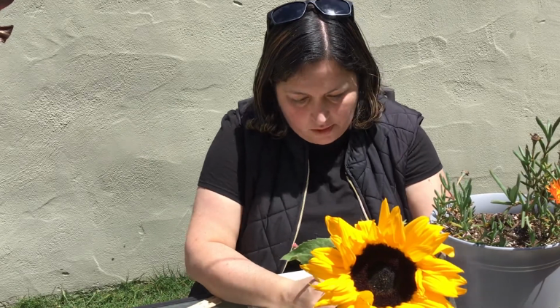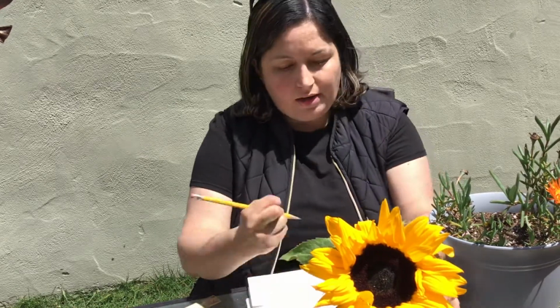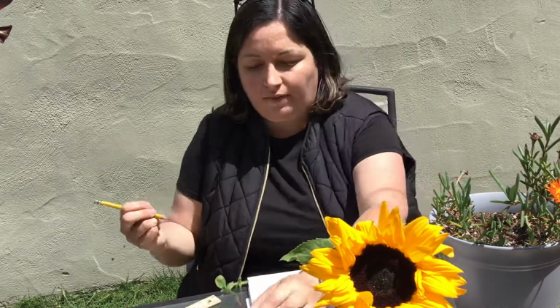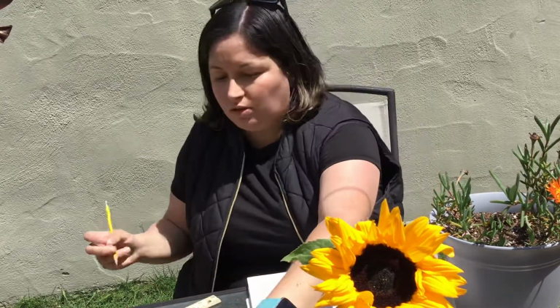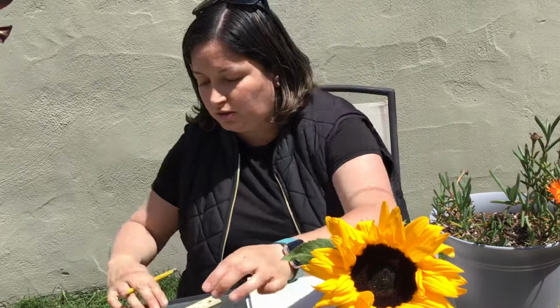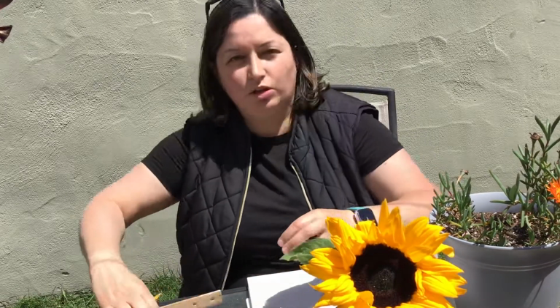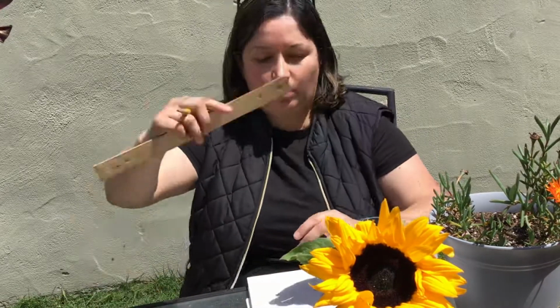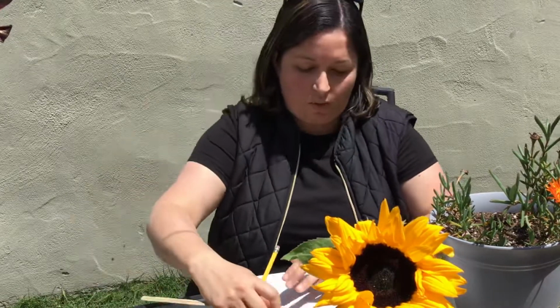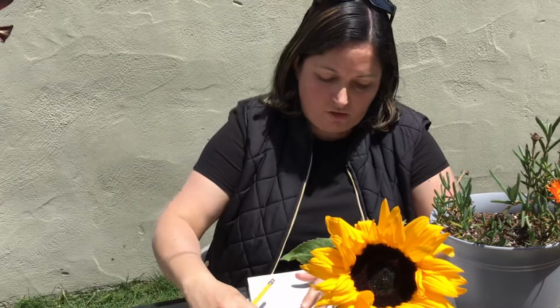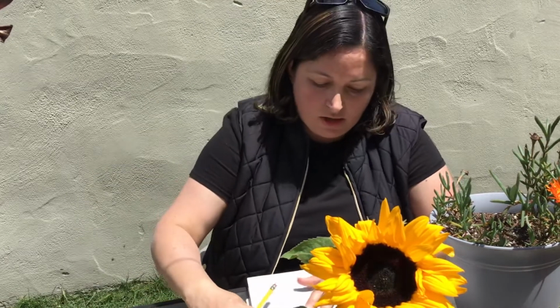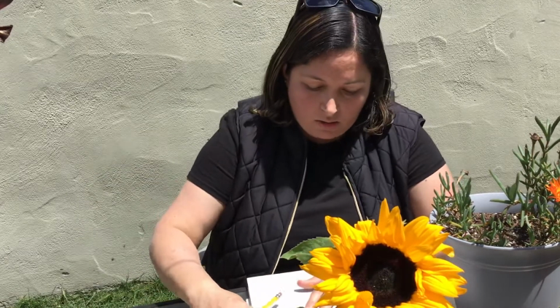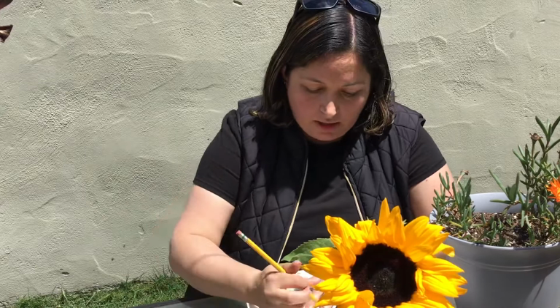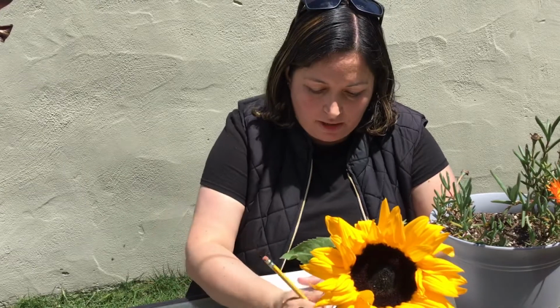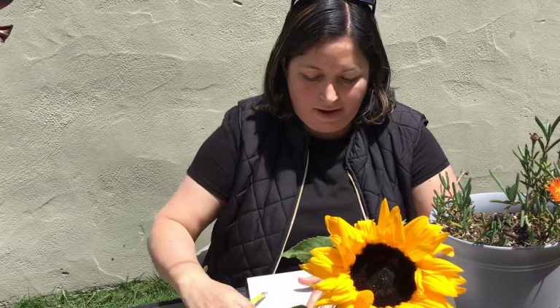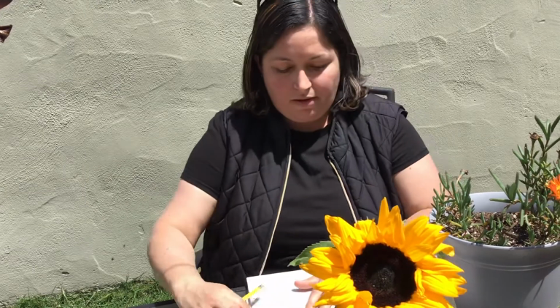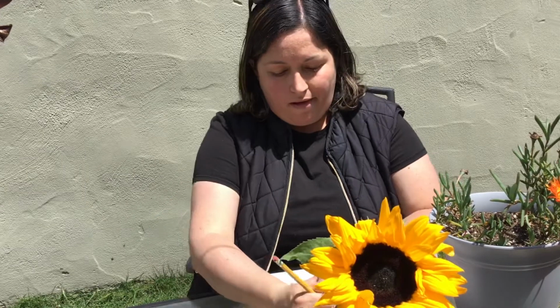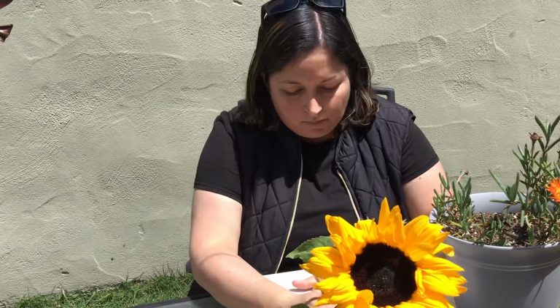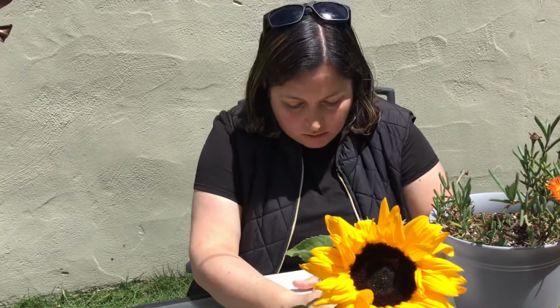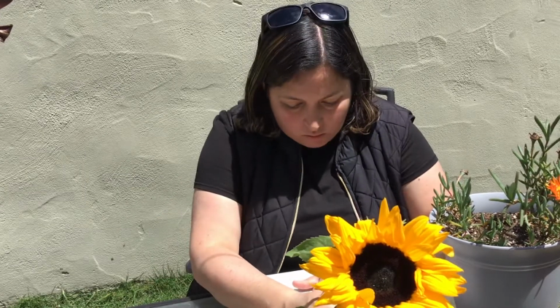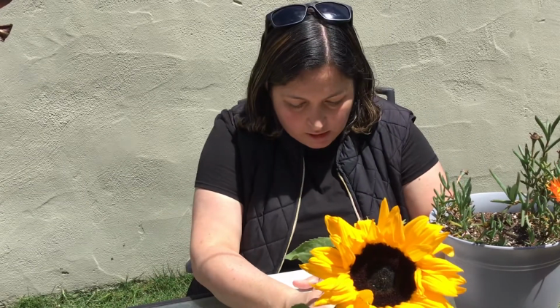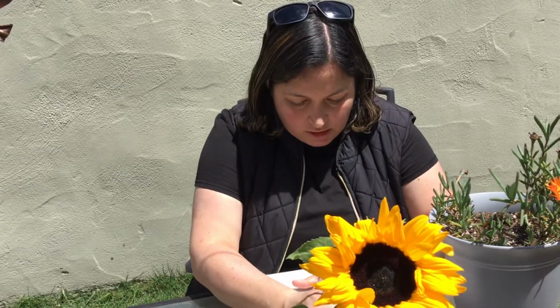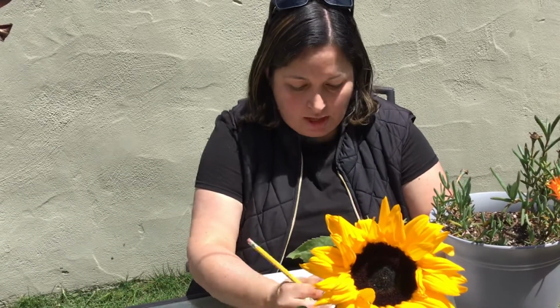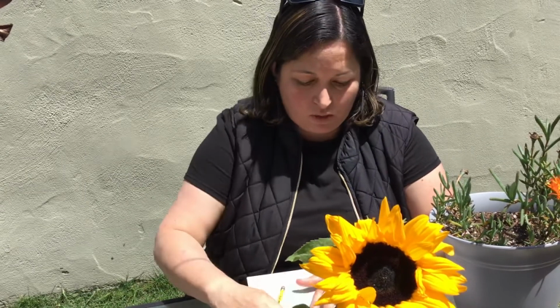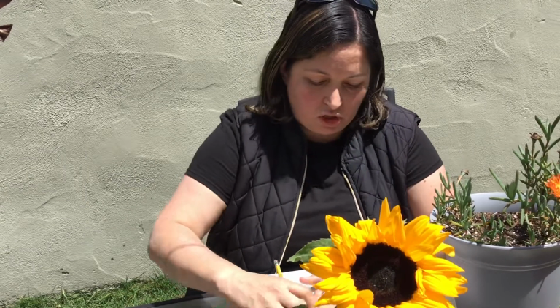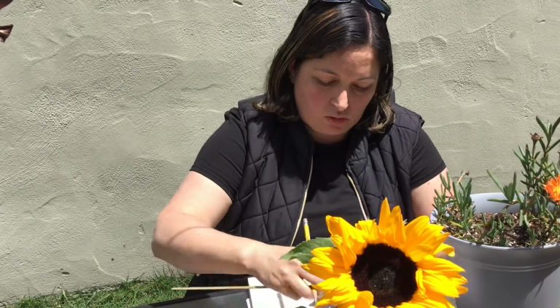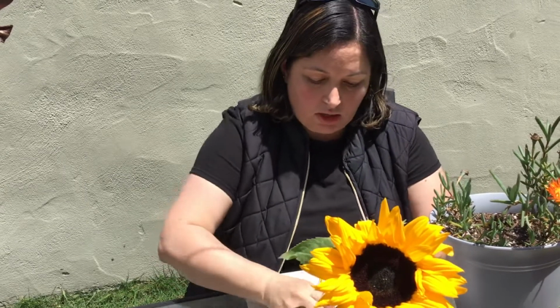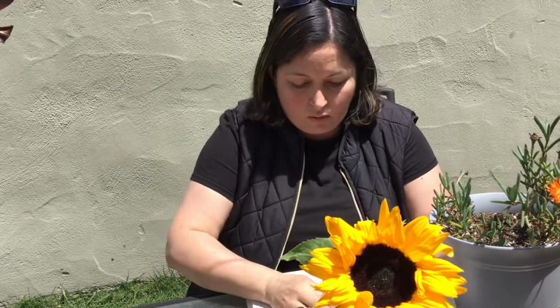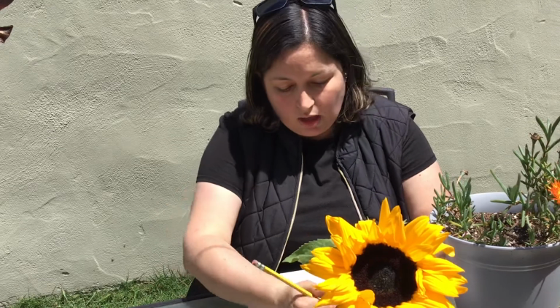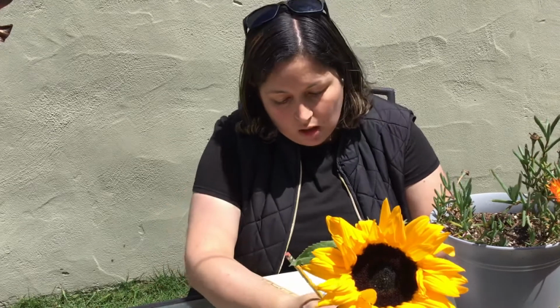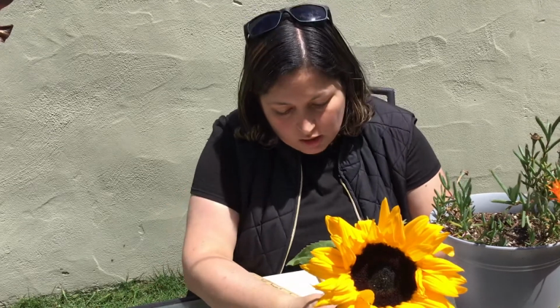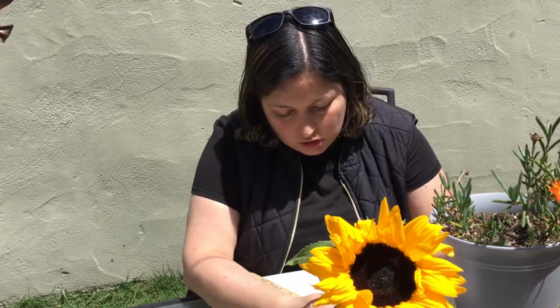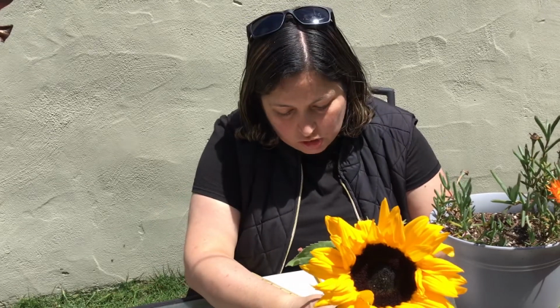And you could even use your ruler. So it was one inch, friend. So I make sure that my petals are one inch, and the other one was two inches.